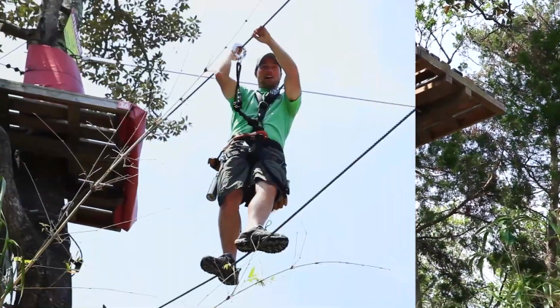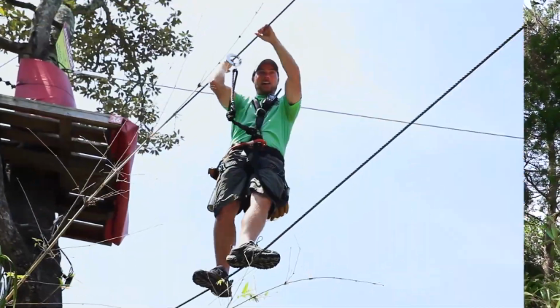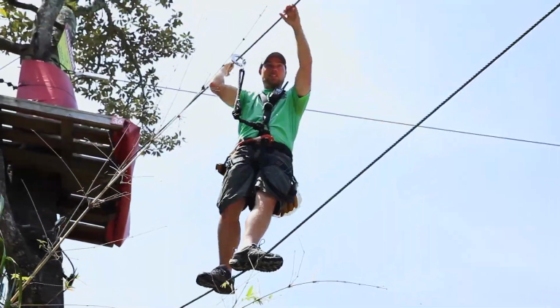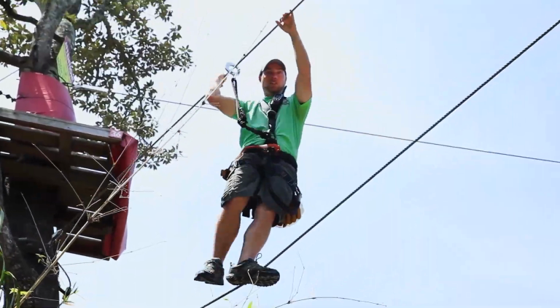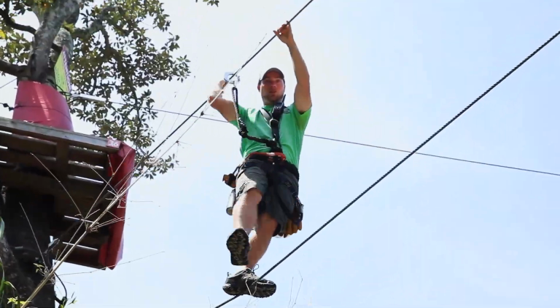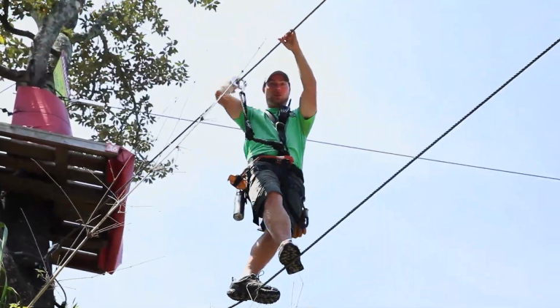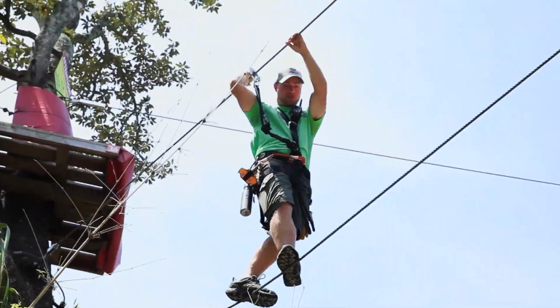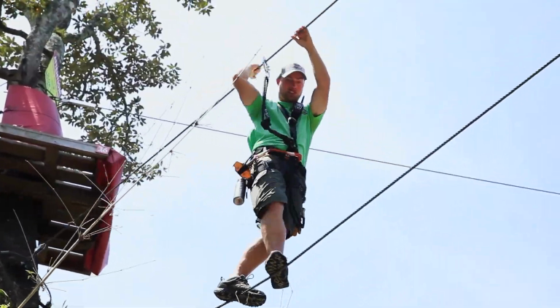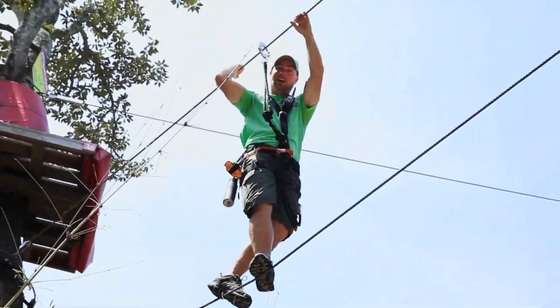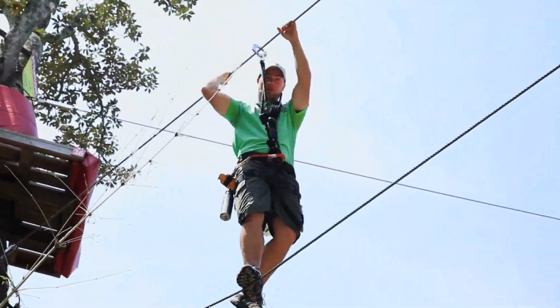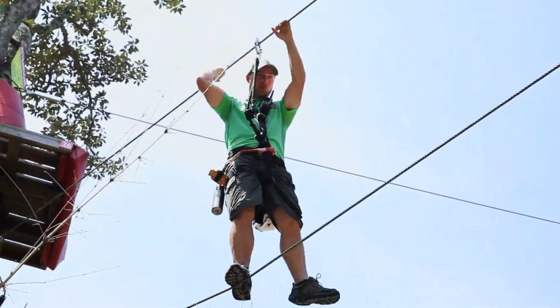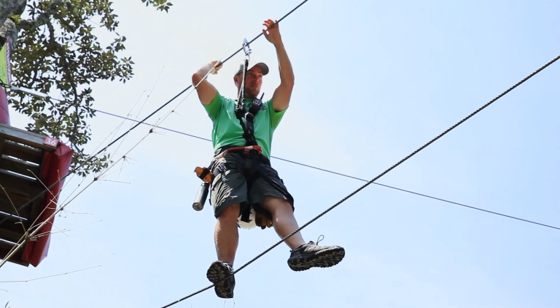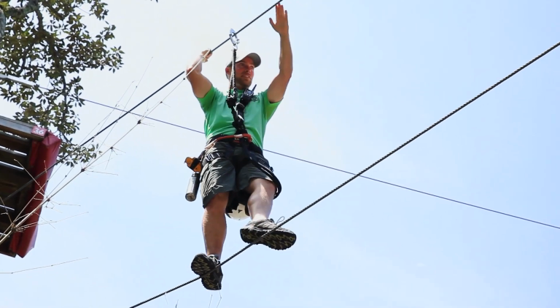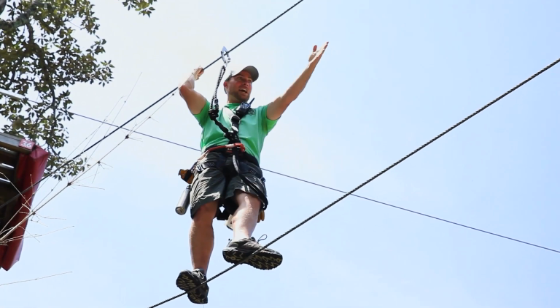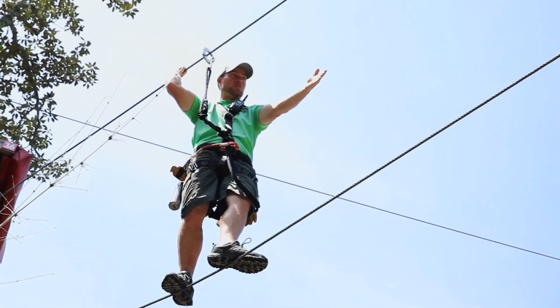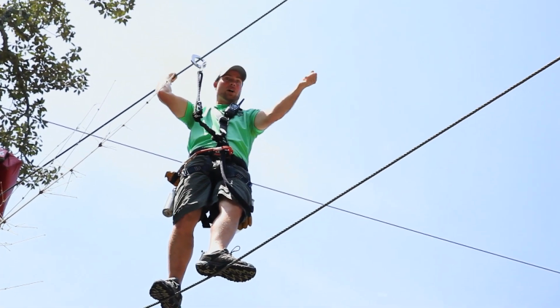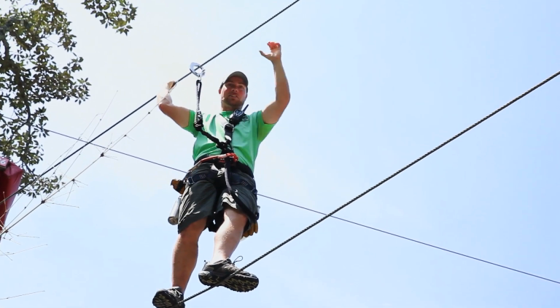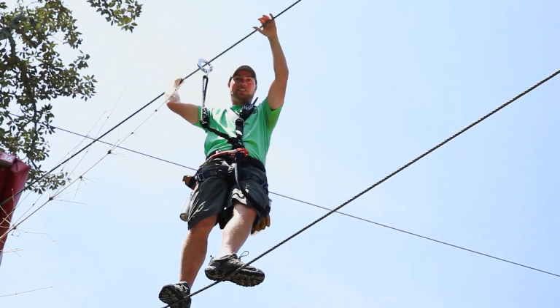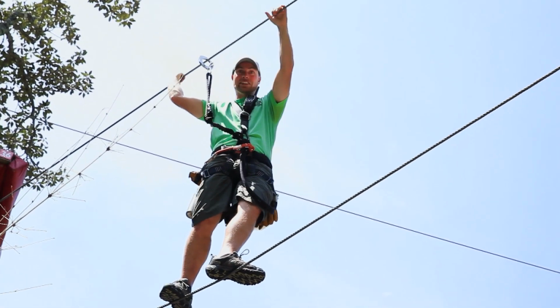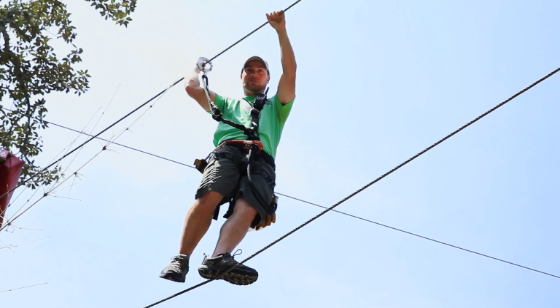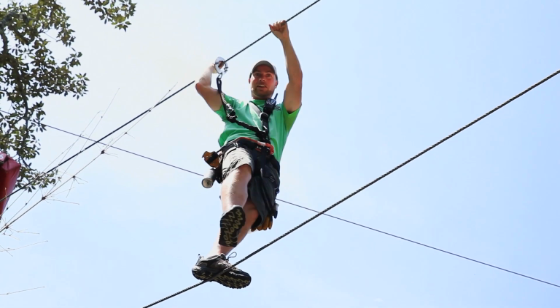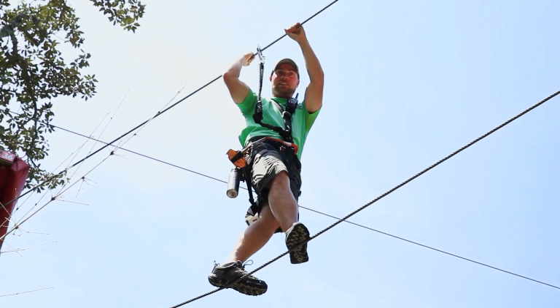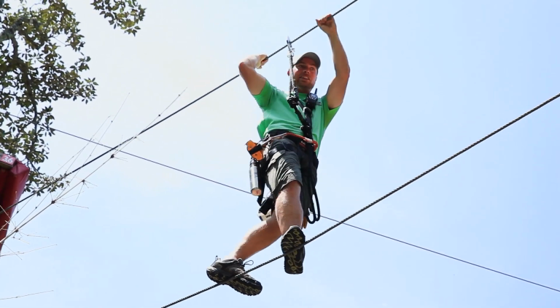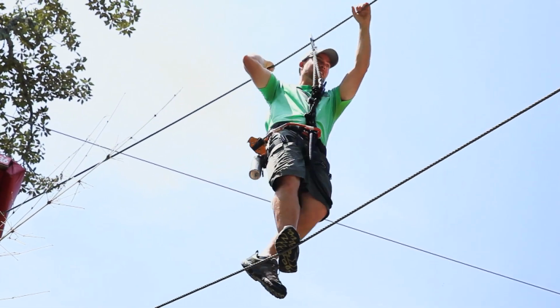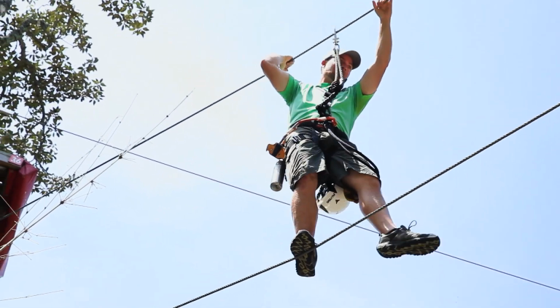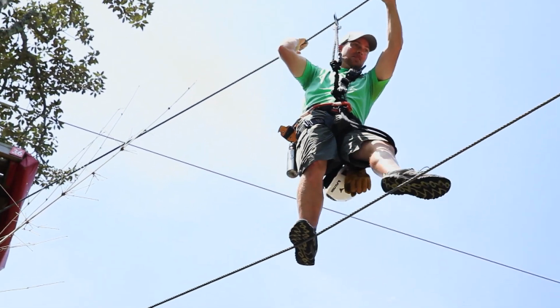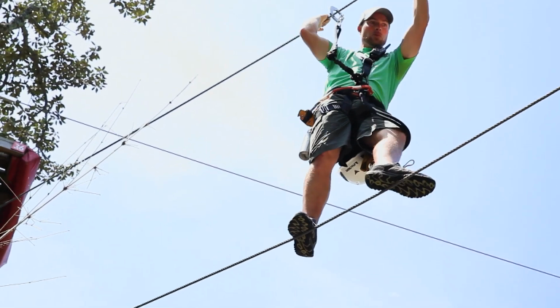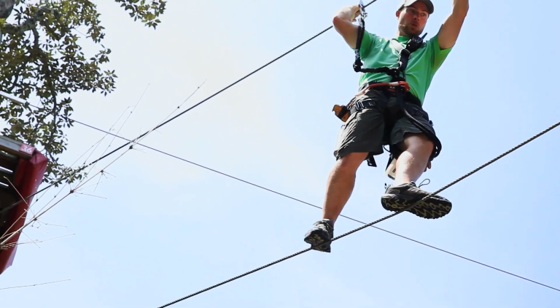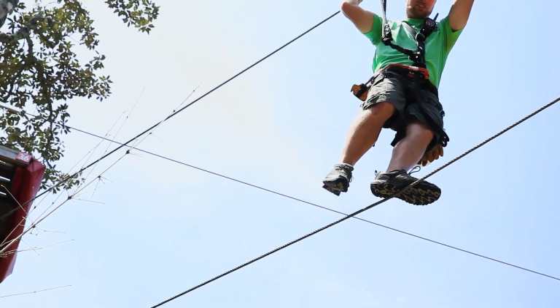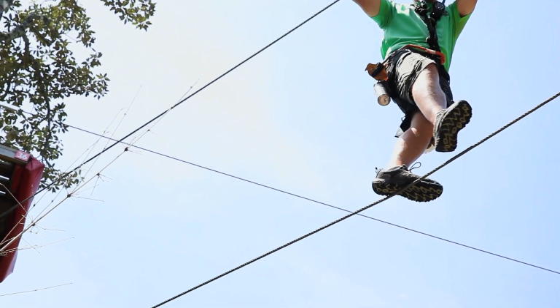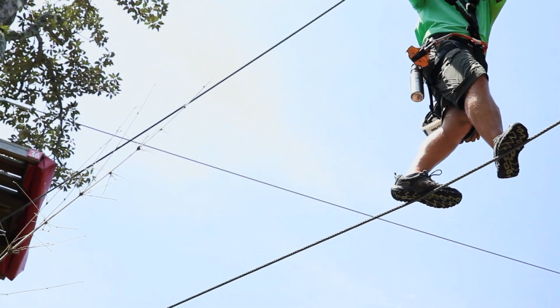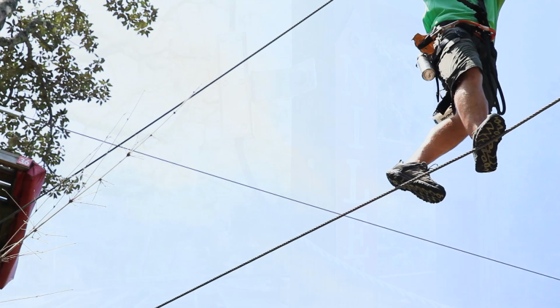Also on the long Nile course, we have one of these tight ropes to walk across — very exciting, makes you feel like you're in the circus.